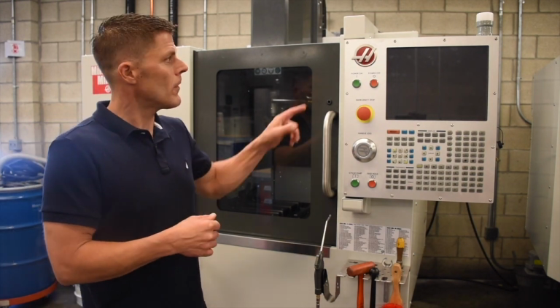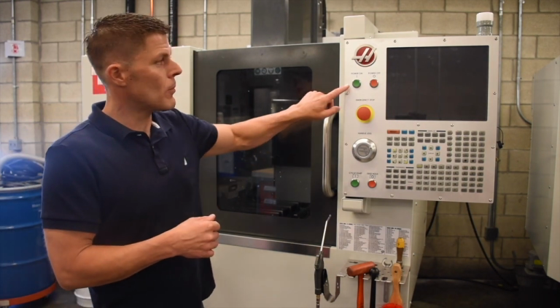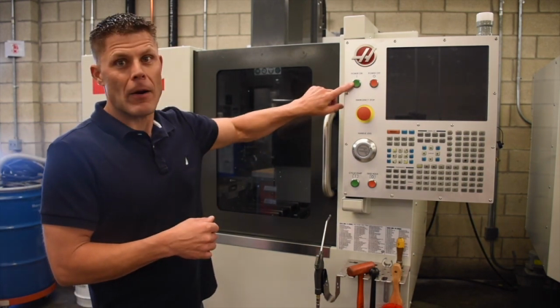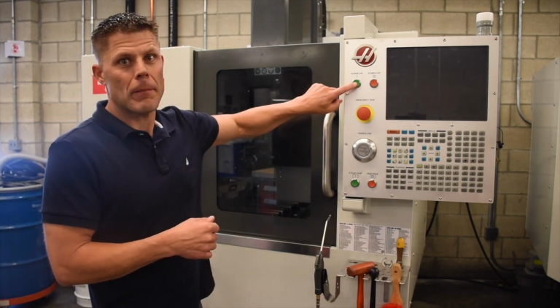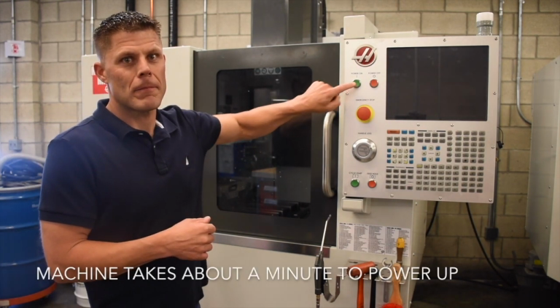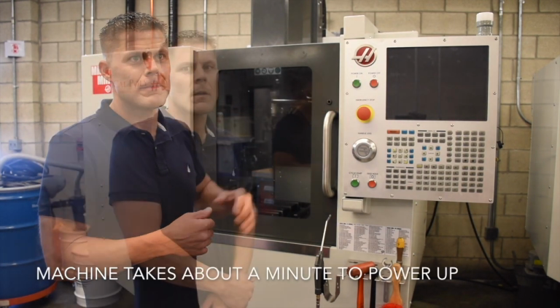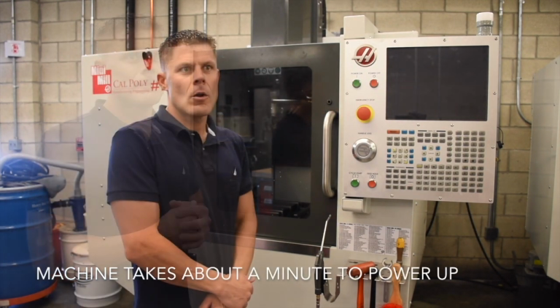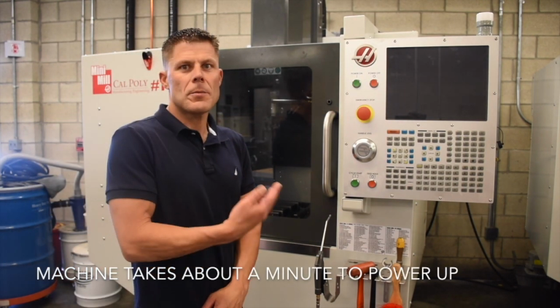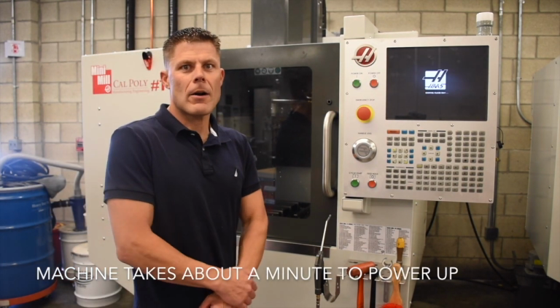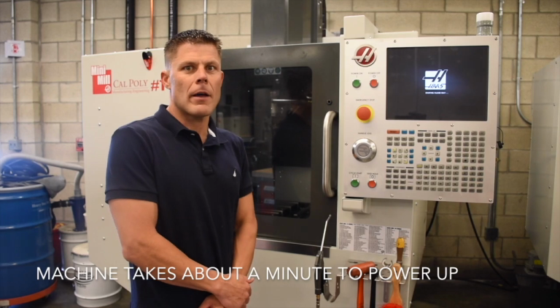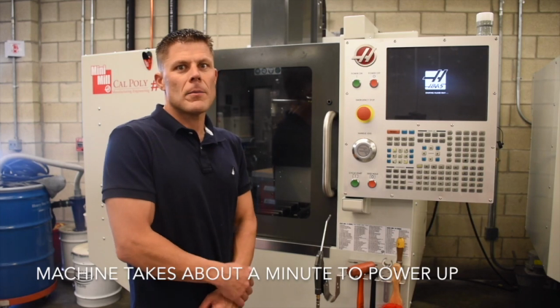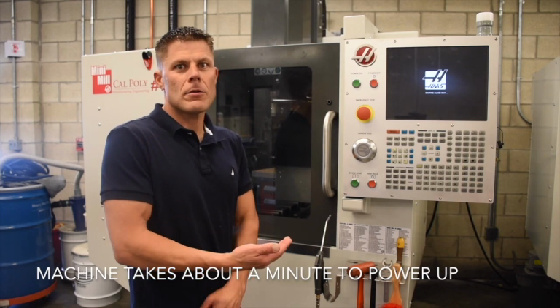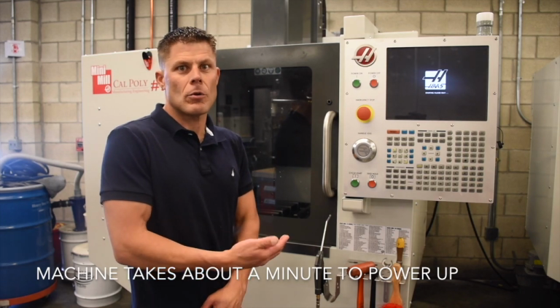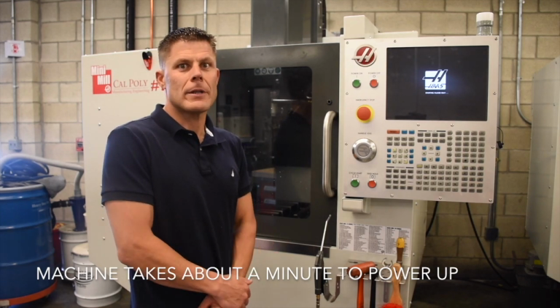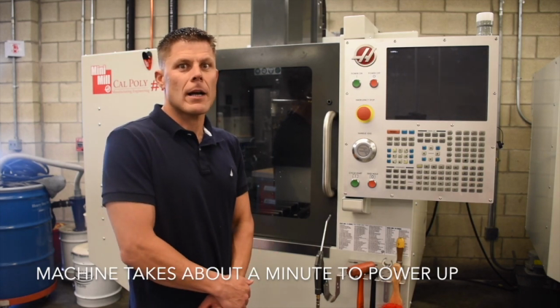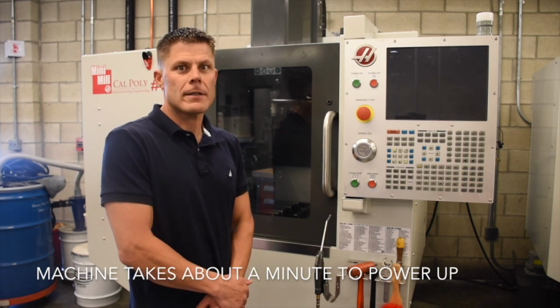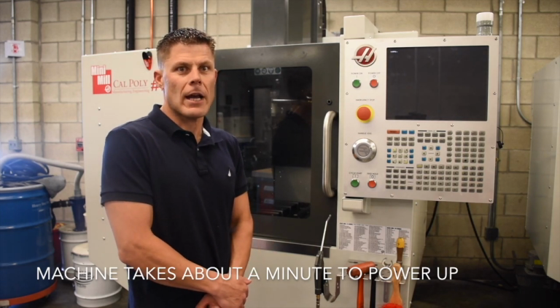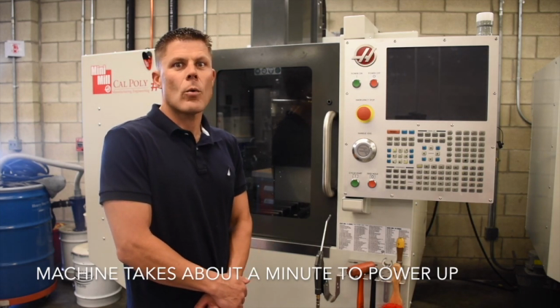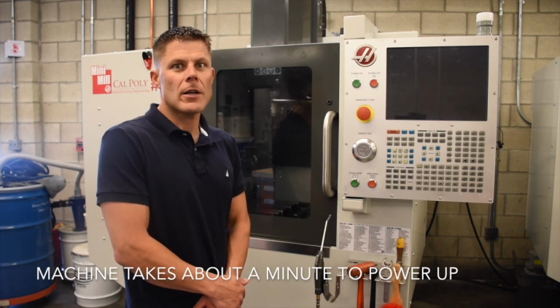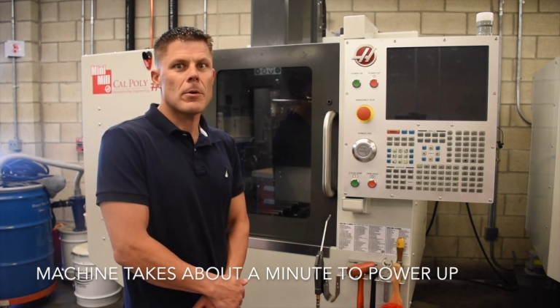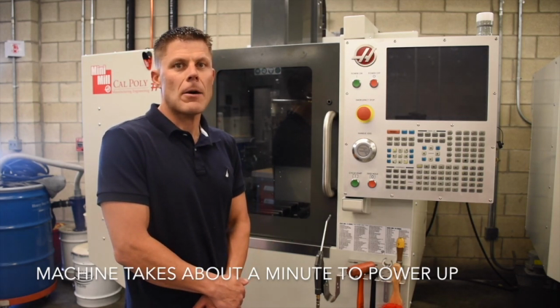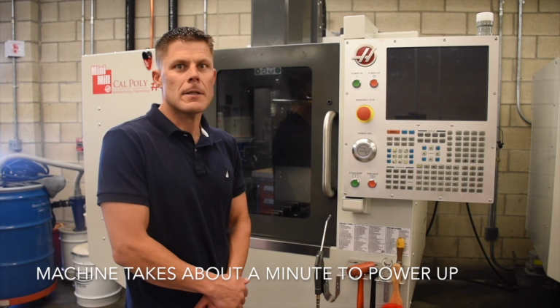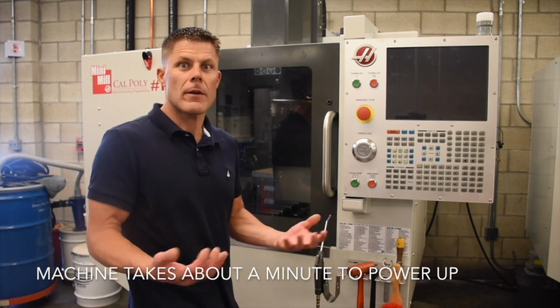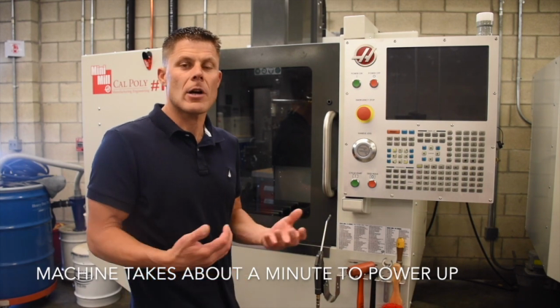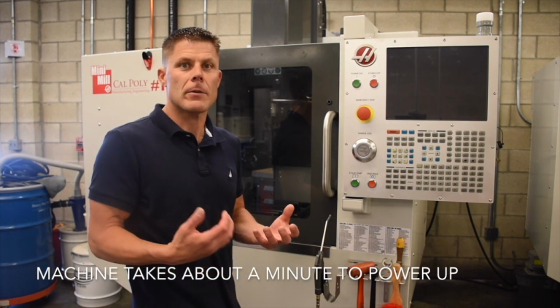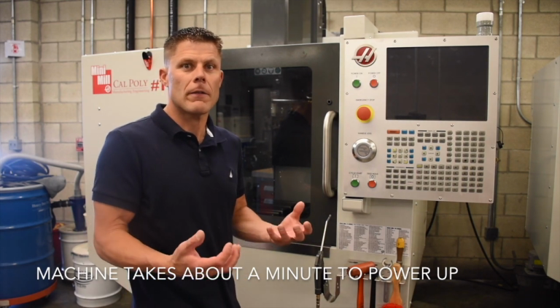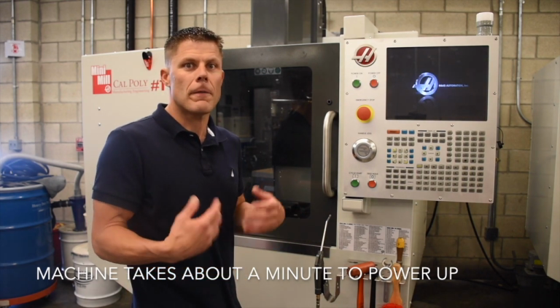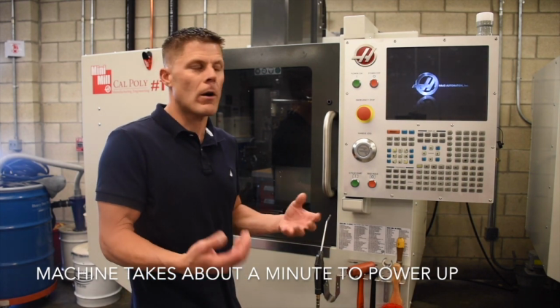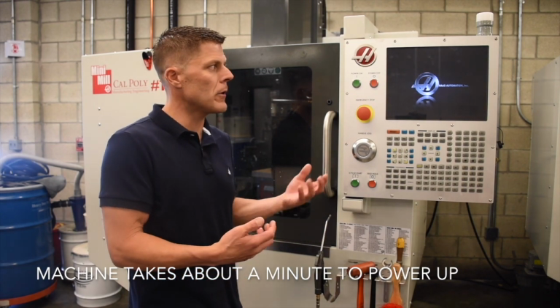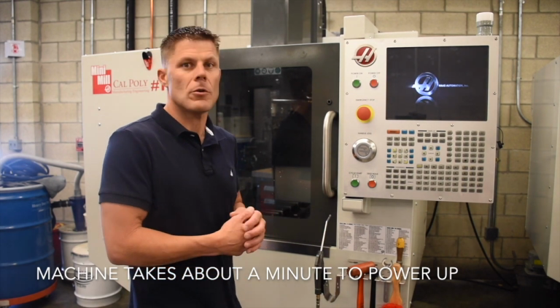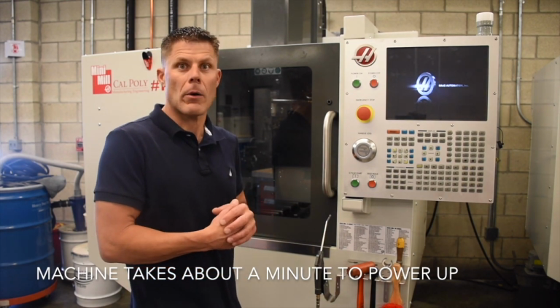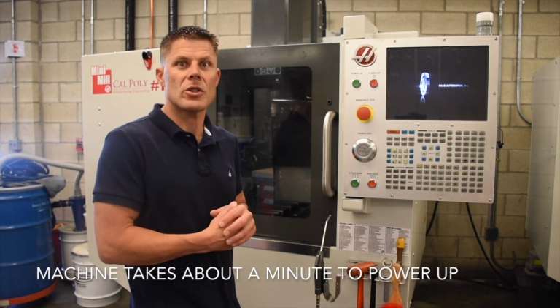First, we're going to press power on. Once you press power on, the machine tool goes through a diagnostics check, where it checks all the inputs and the outputs and makes sure everything is talking to itself before allowing you to power up the machine.